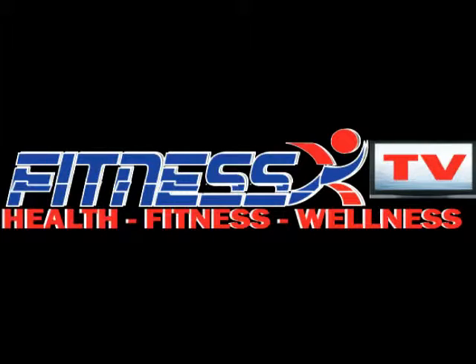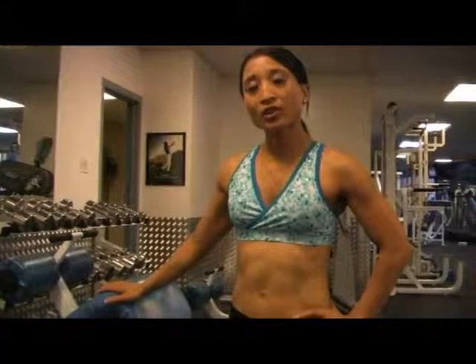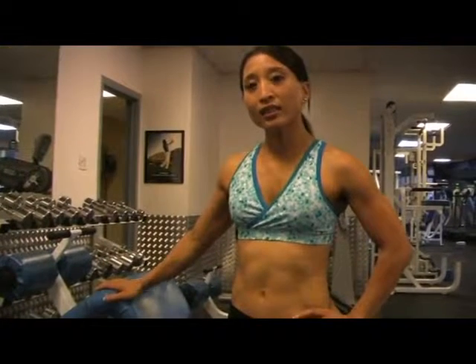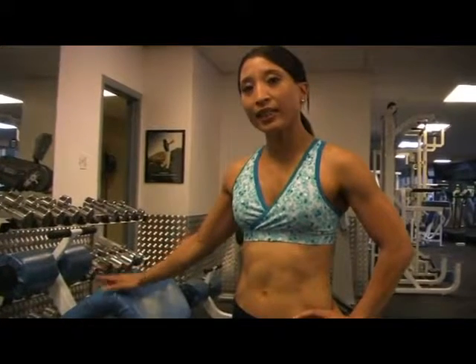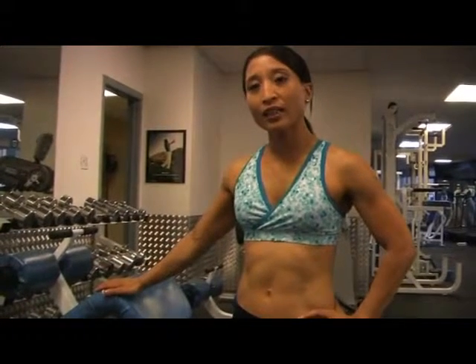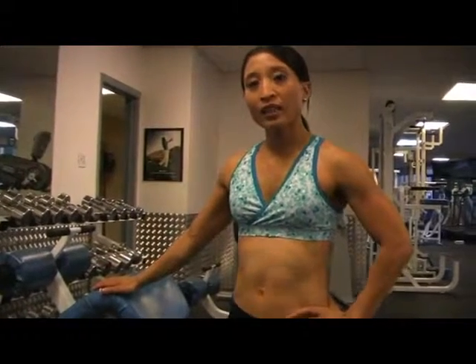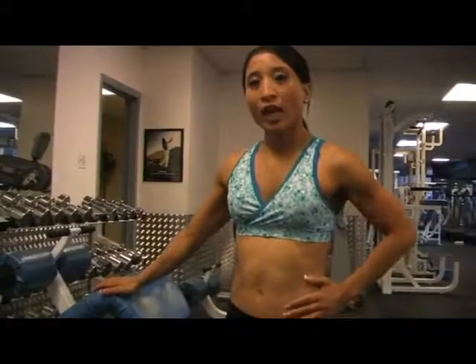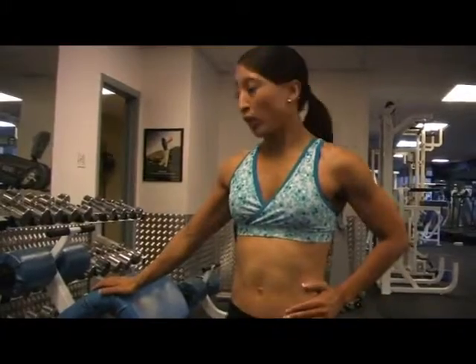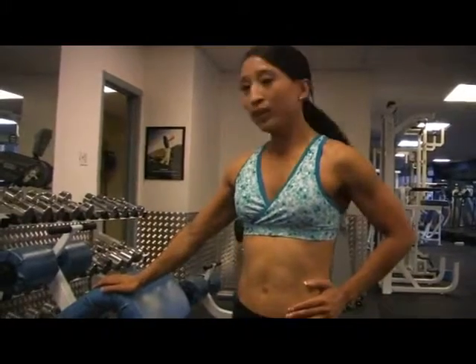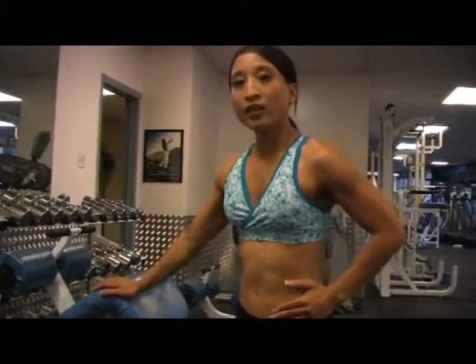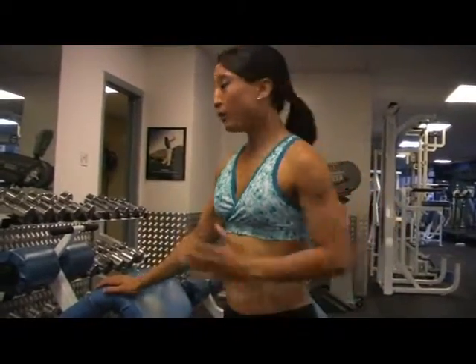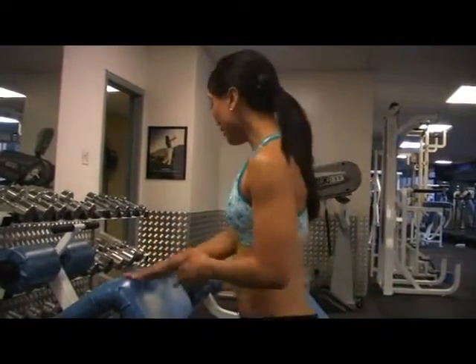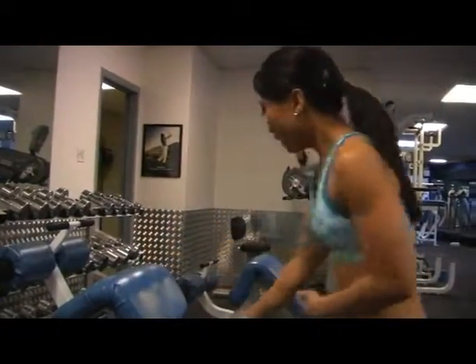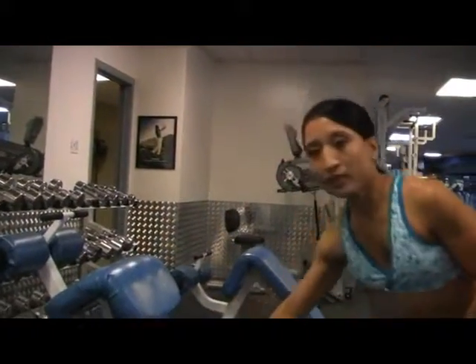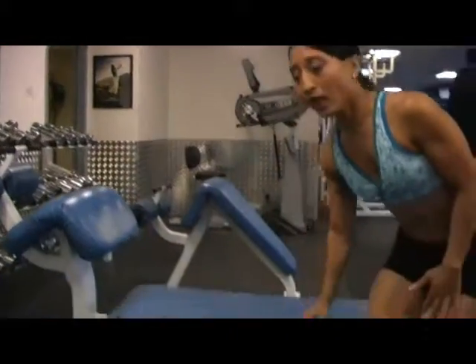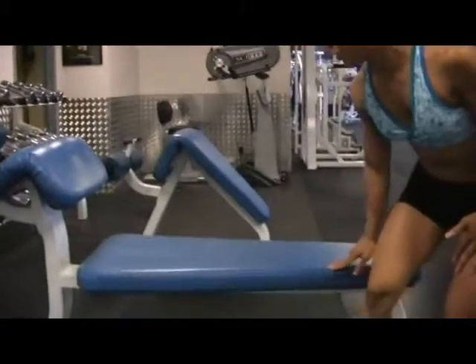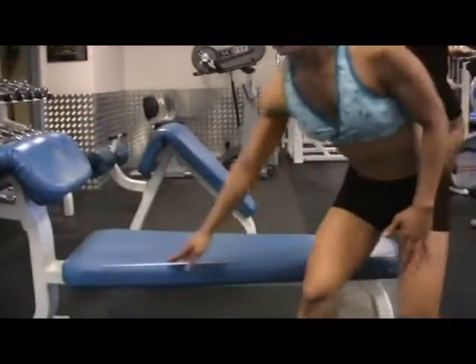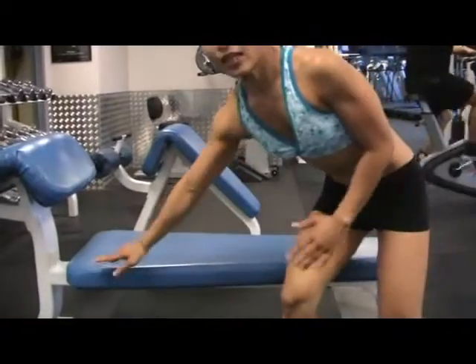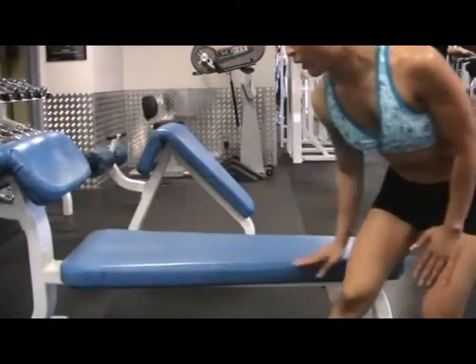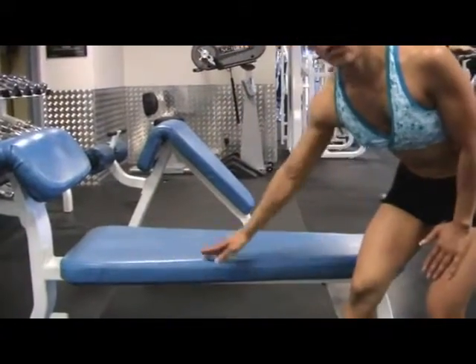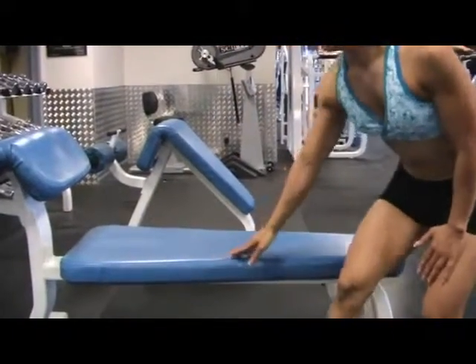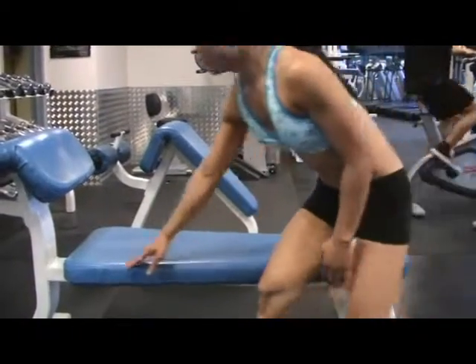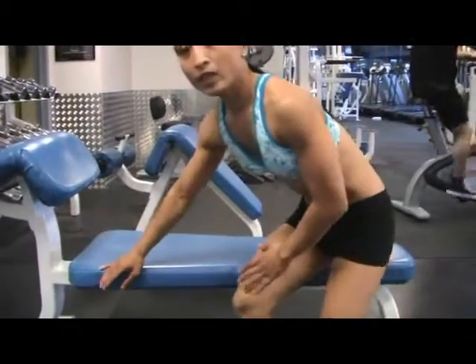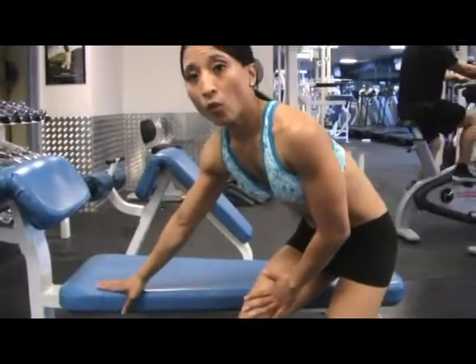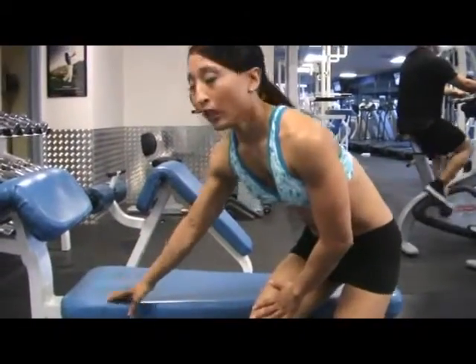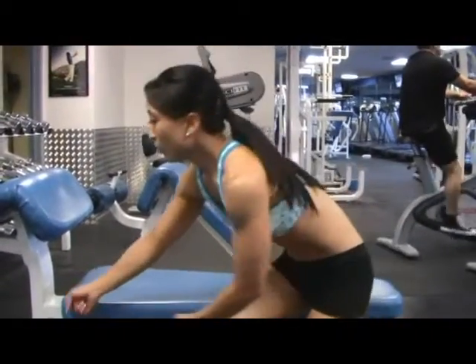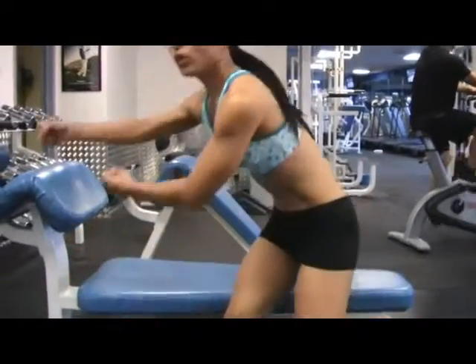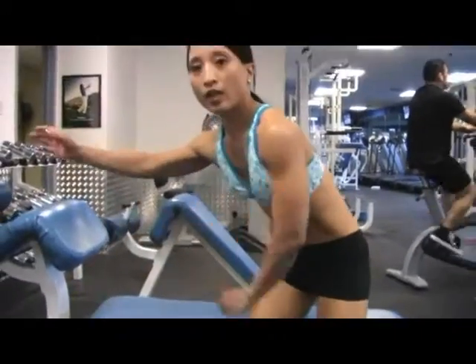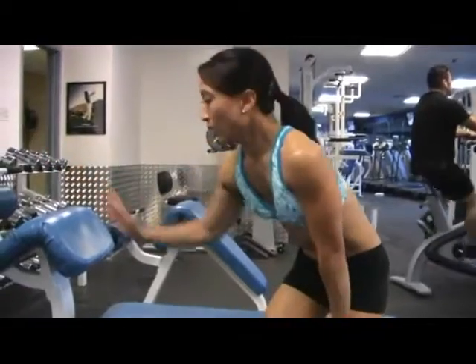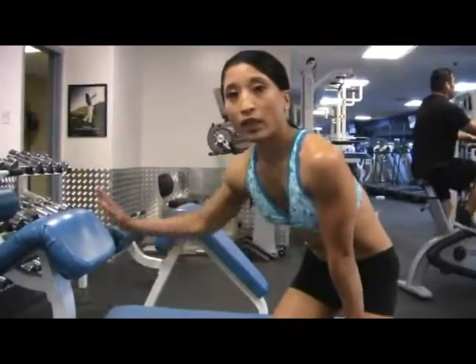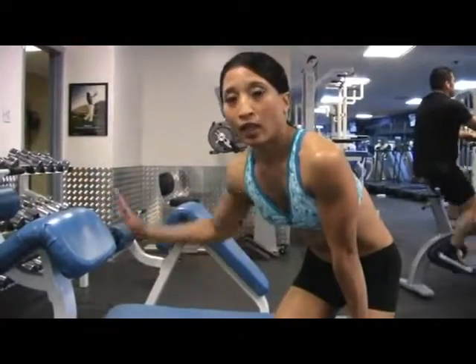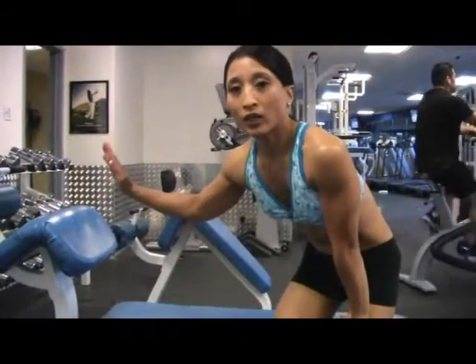This exercise is the decline ab crunch. For beginners, it's always nice to have a bench that's nice and low, but if you want a little bit more, you're going to pull it up higher.